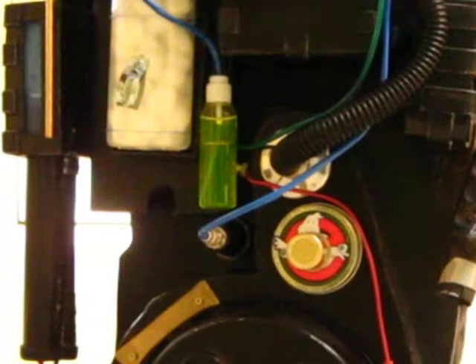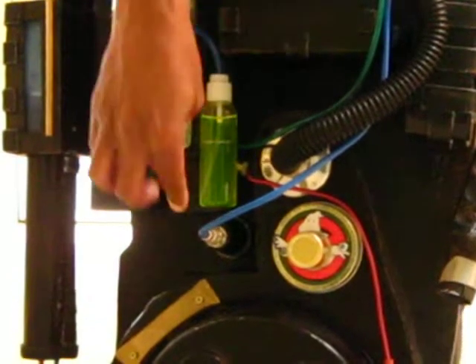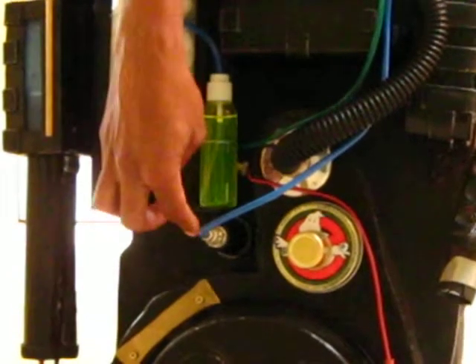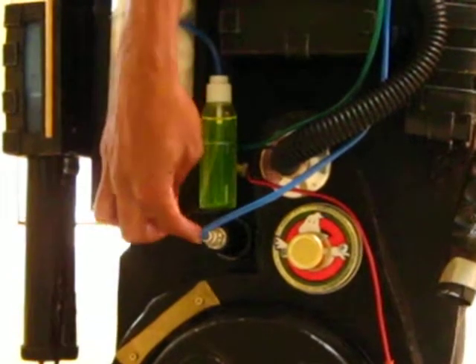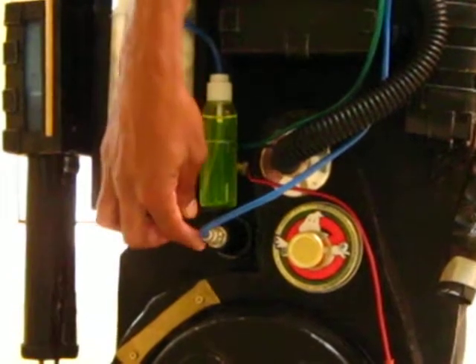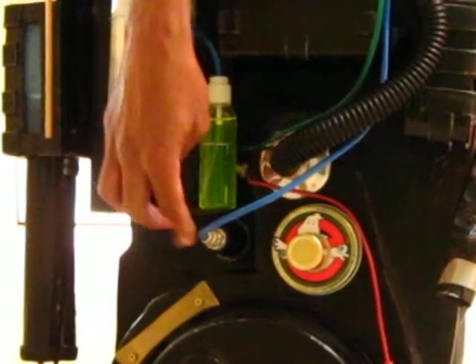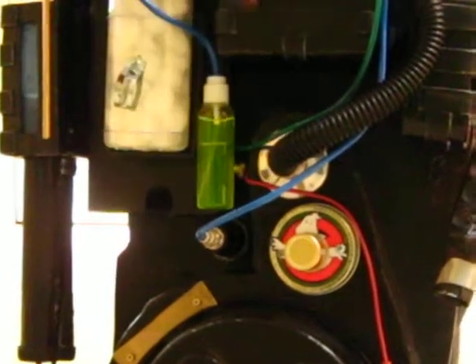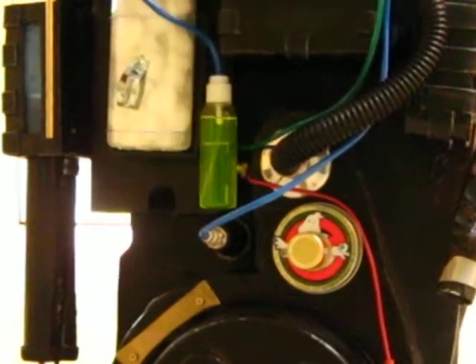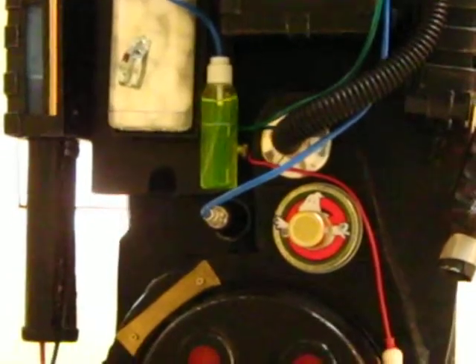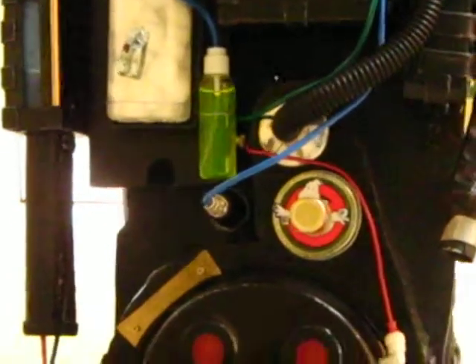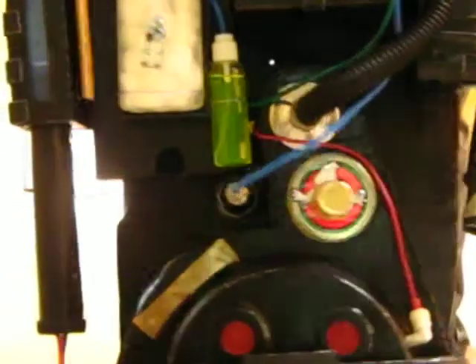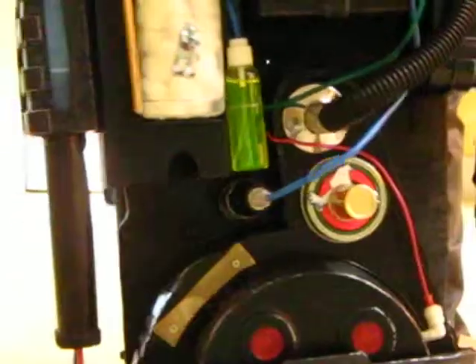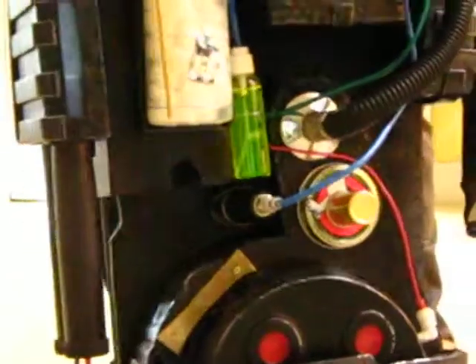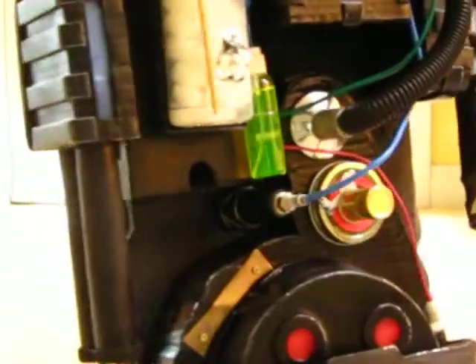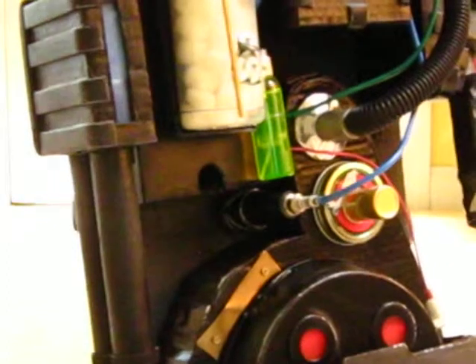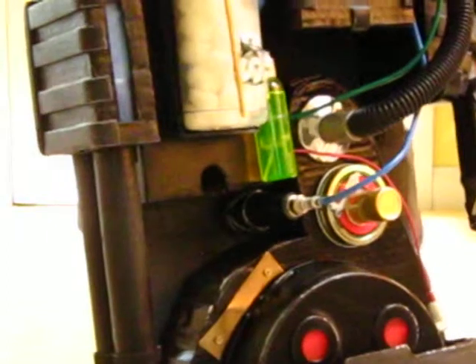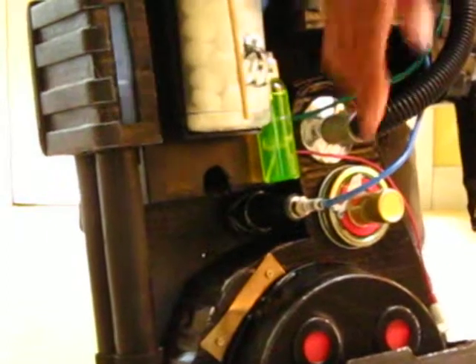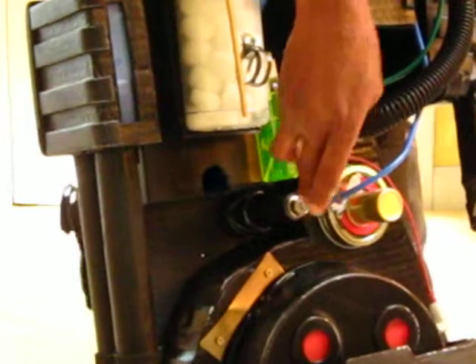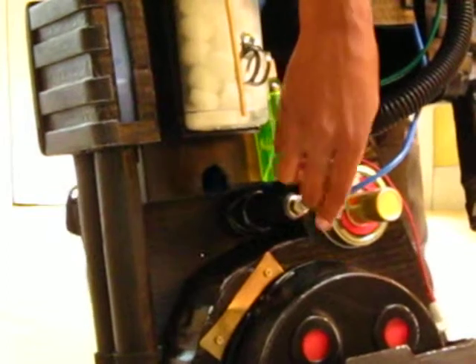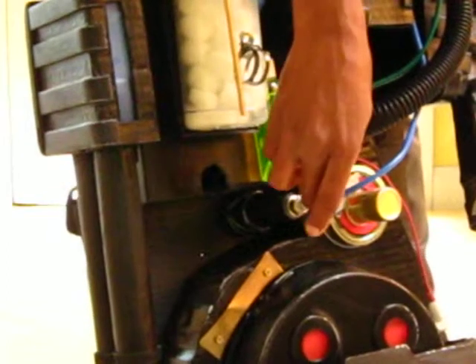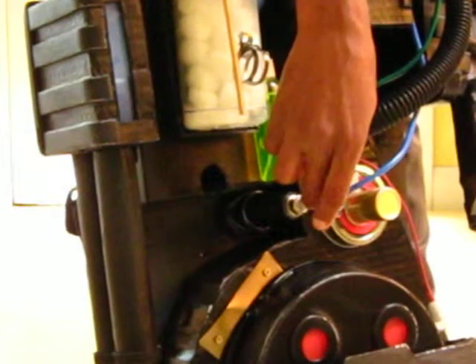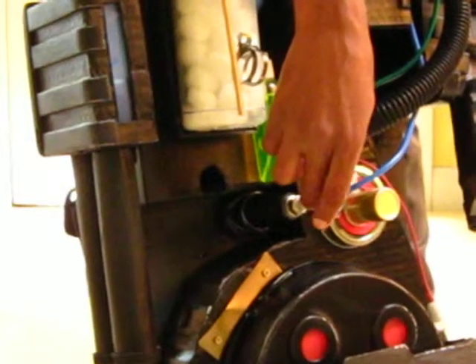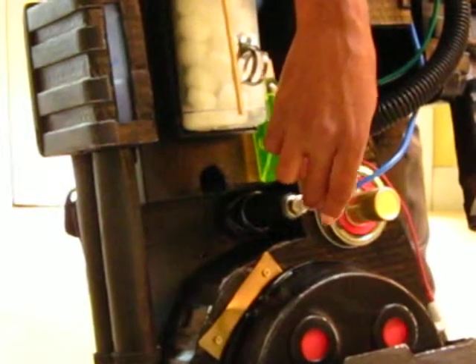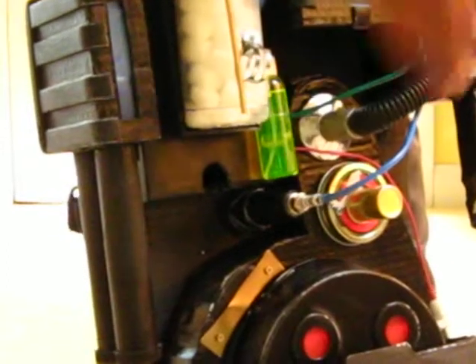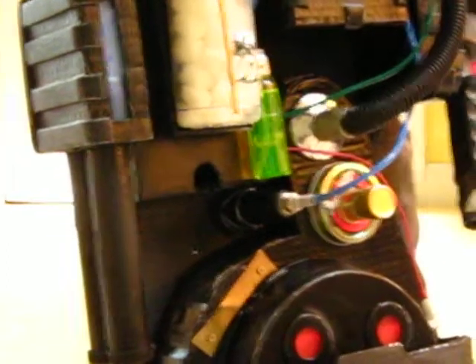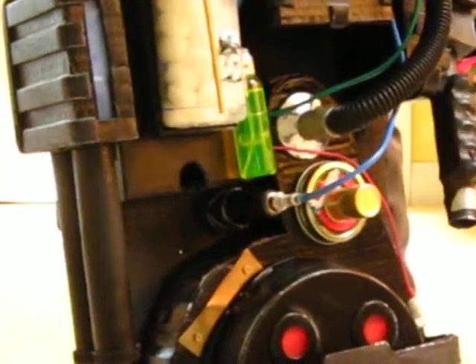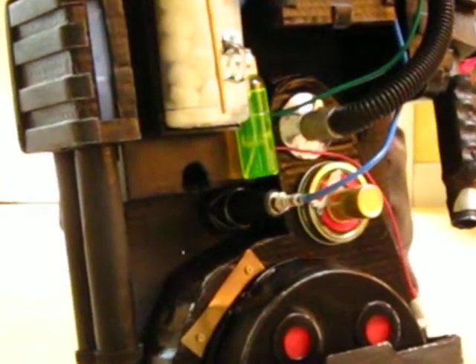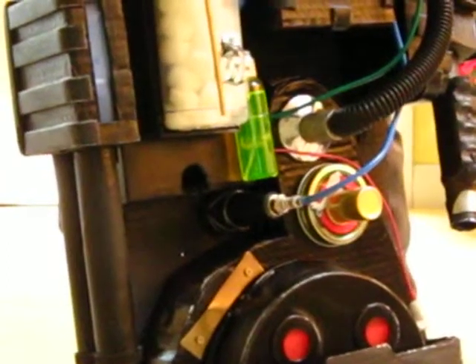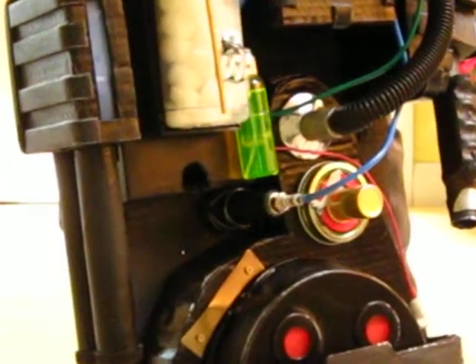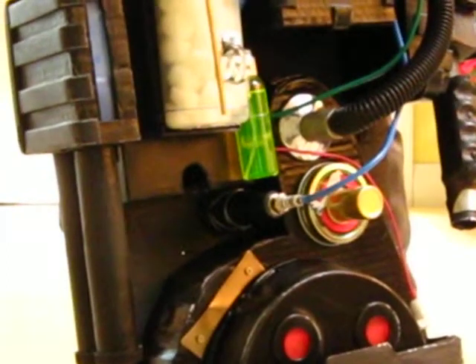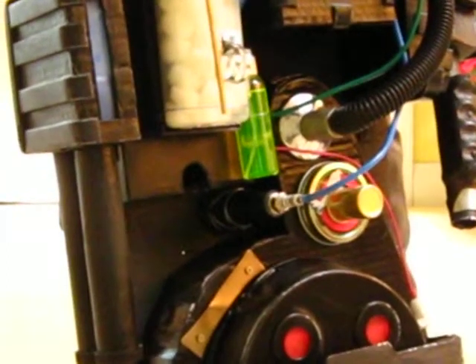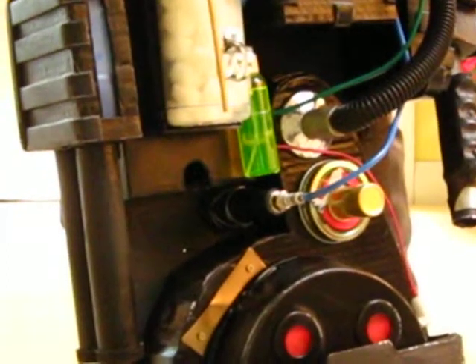Also, a spark plug from one of my old cars. I added it on here just to give it a little bit more realism.